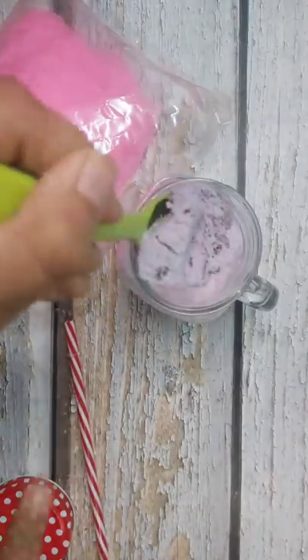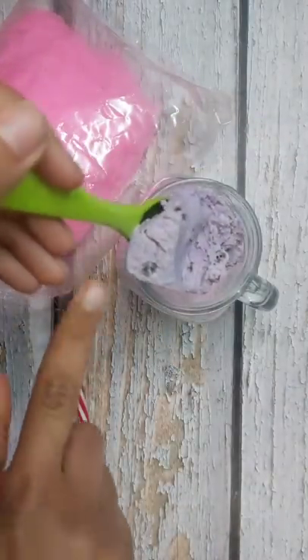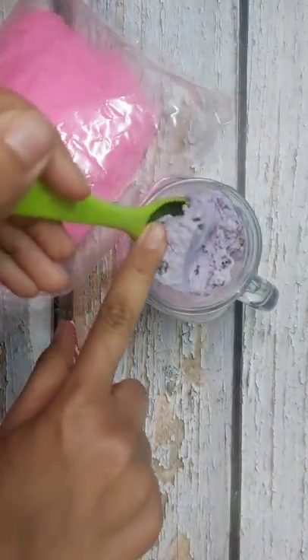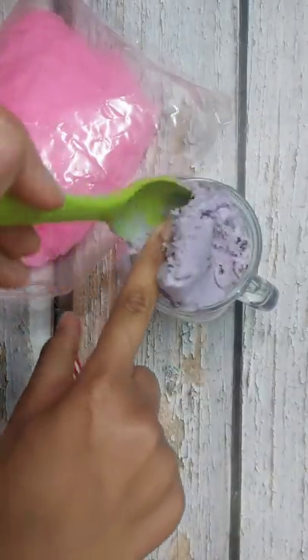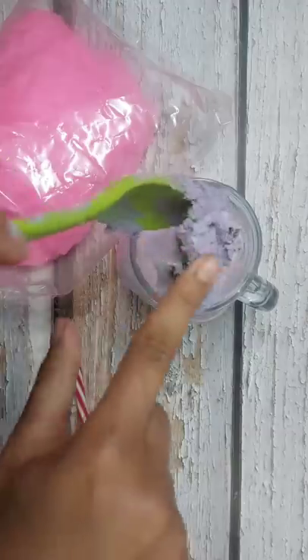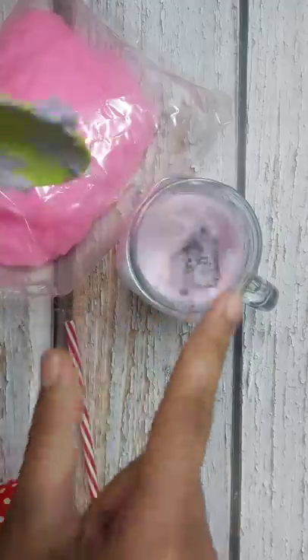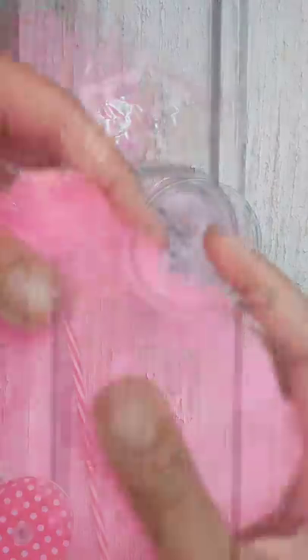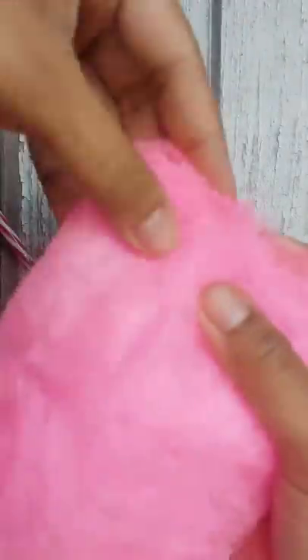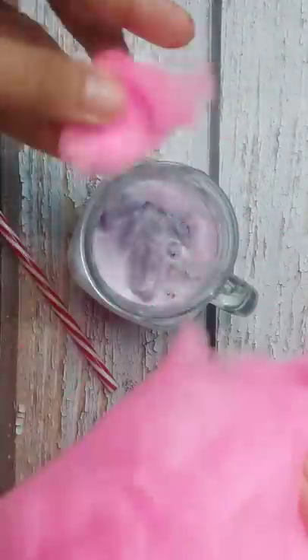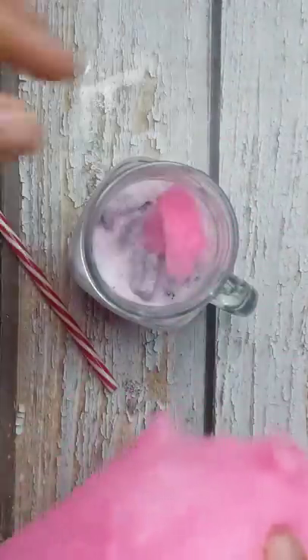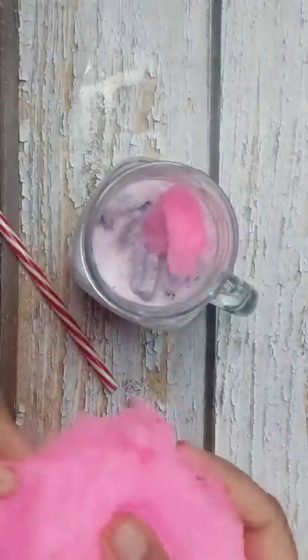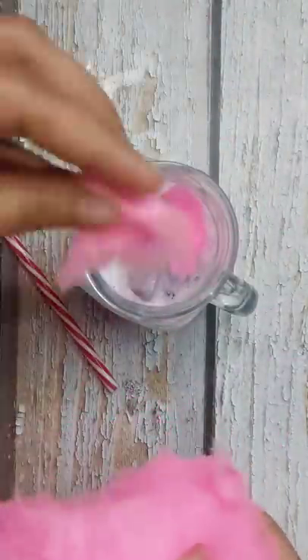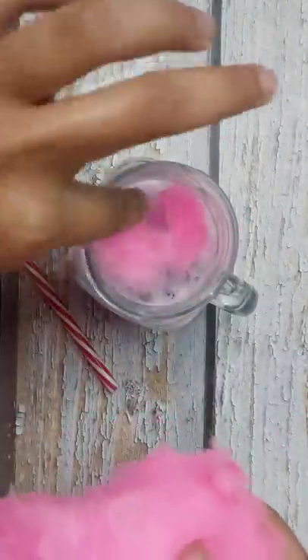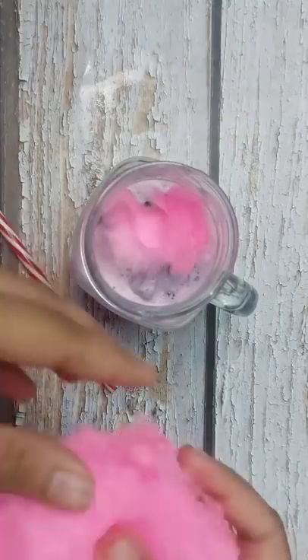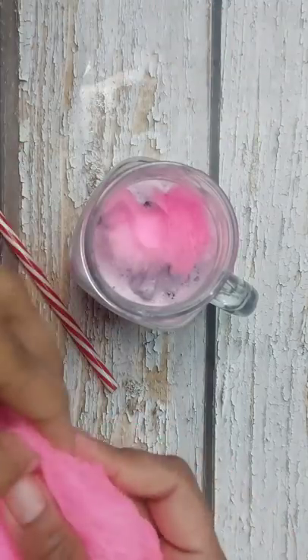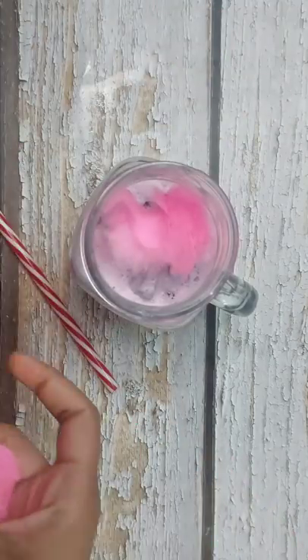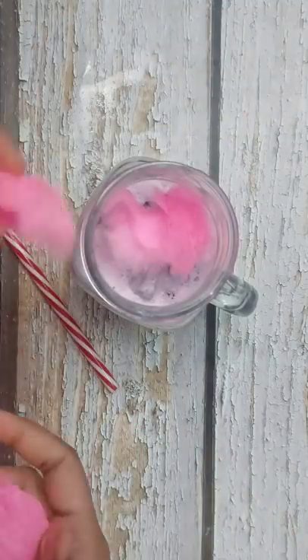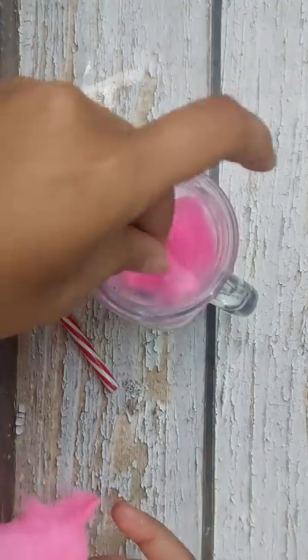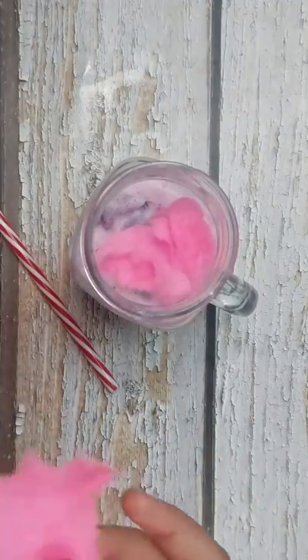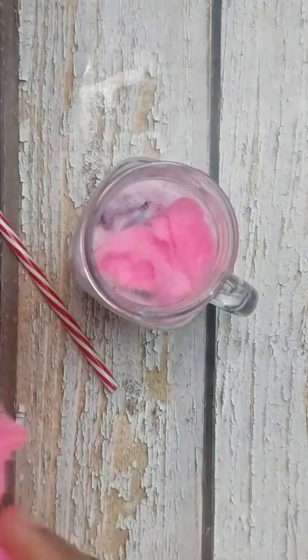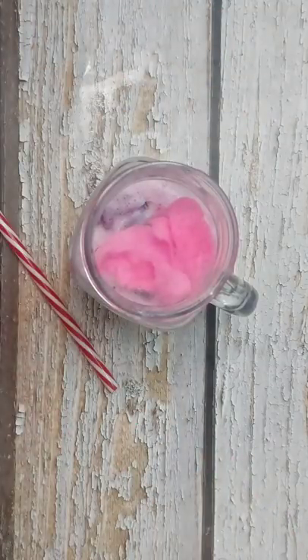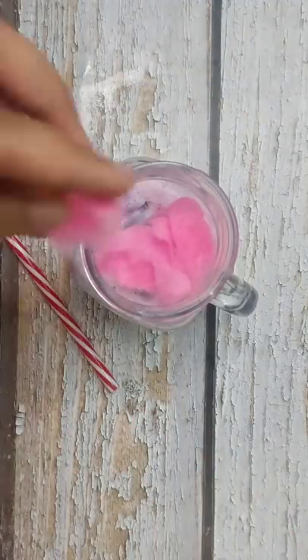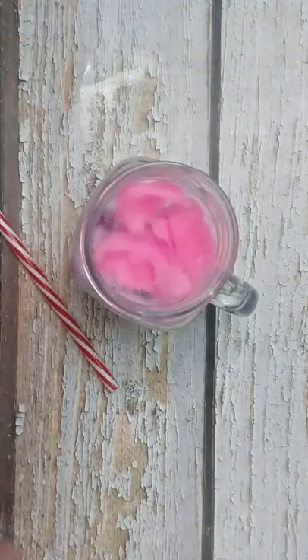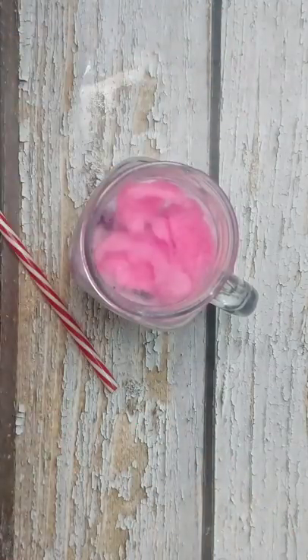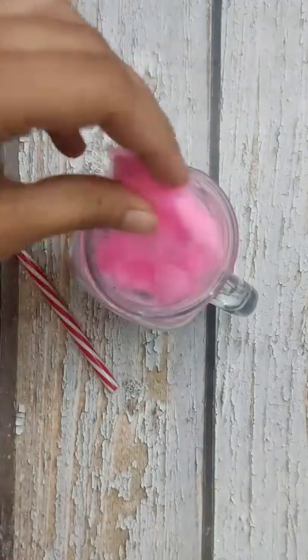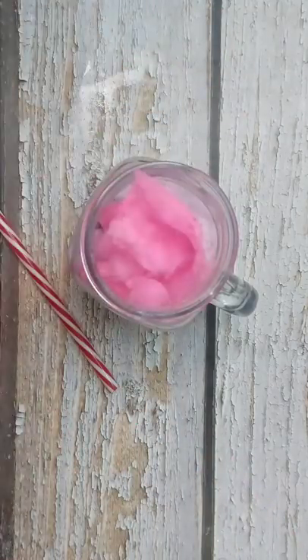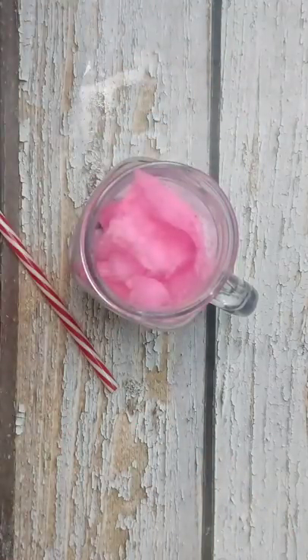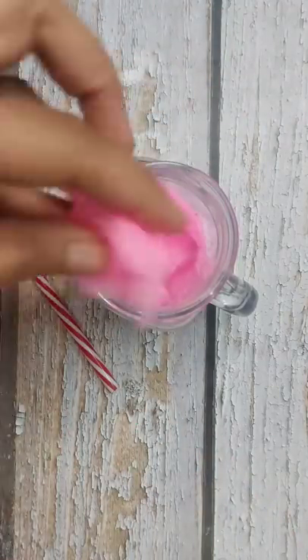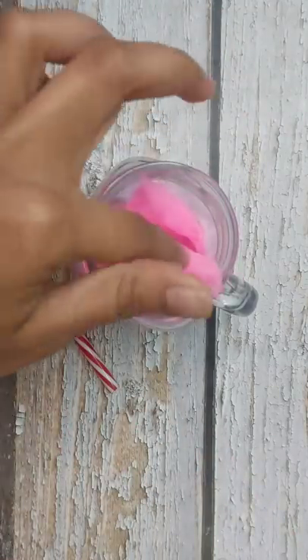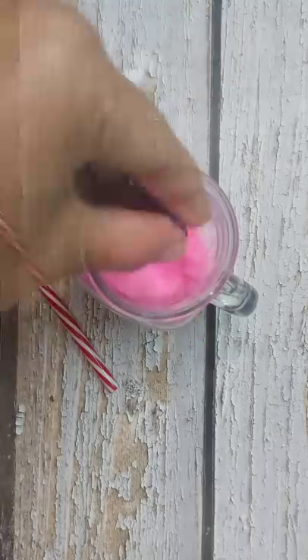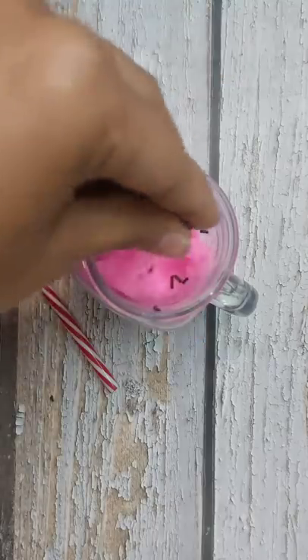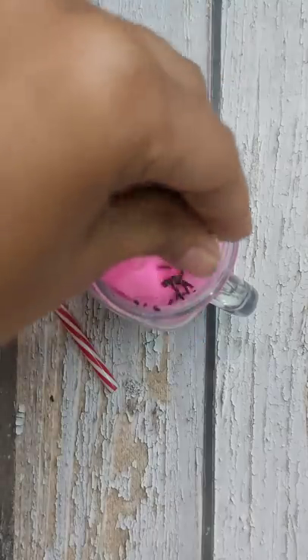Then I put some ice cream on top and added some cotton candy on it — I didn't dissolve it this time because it is on the ice cream. Then I drank it and it was very tasty.